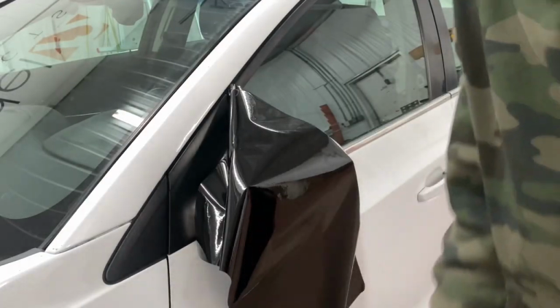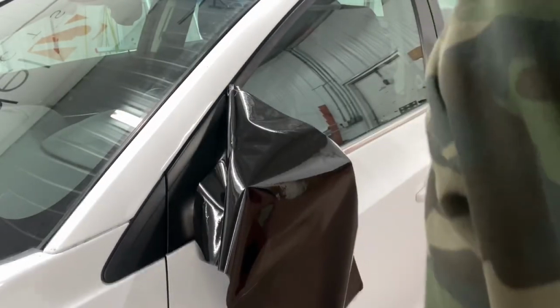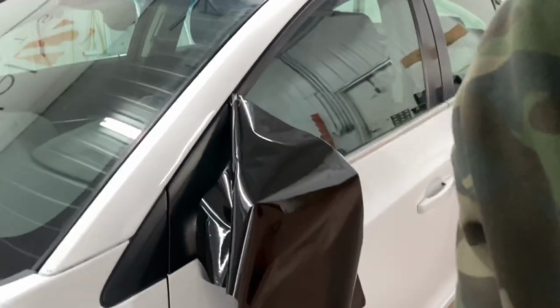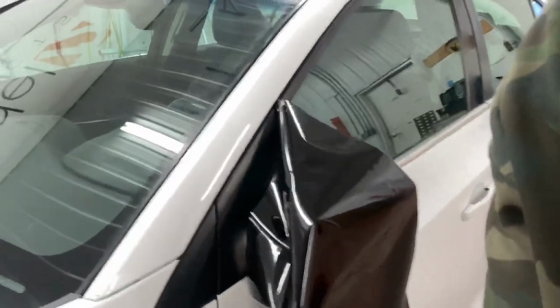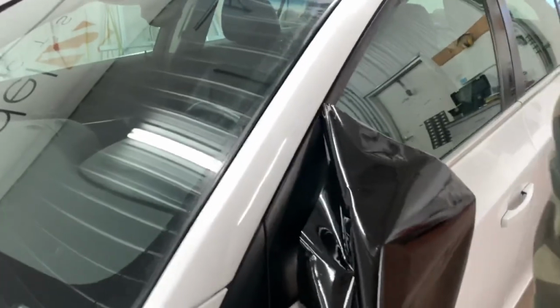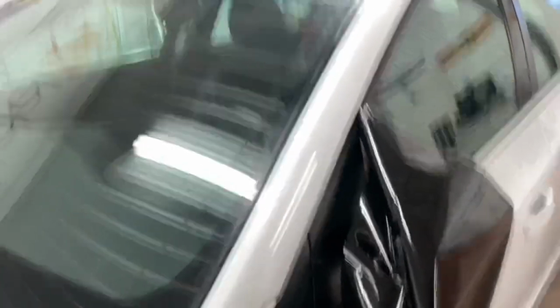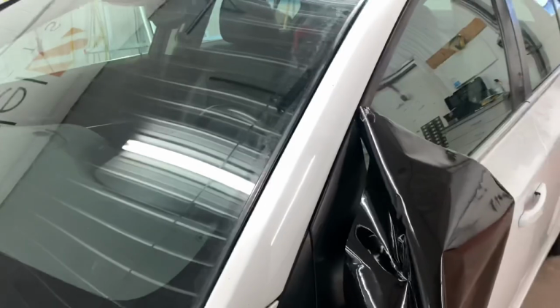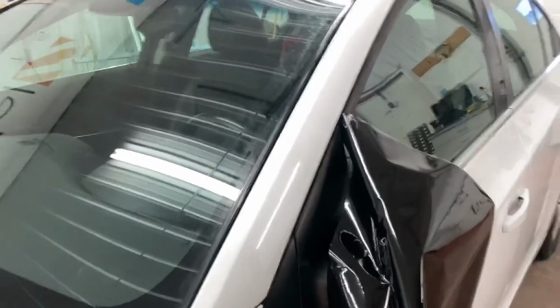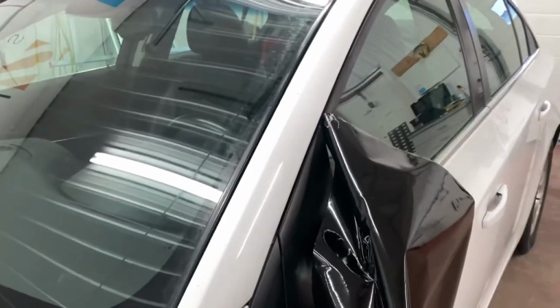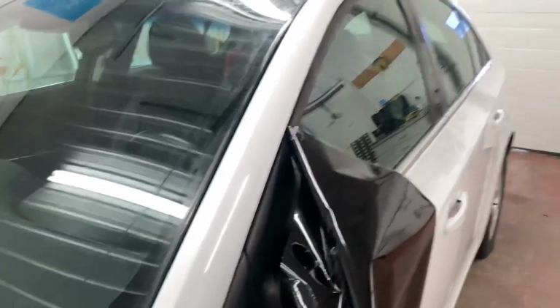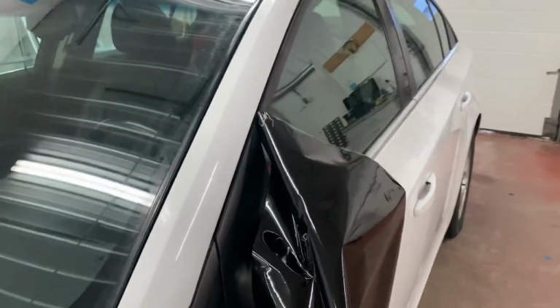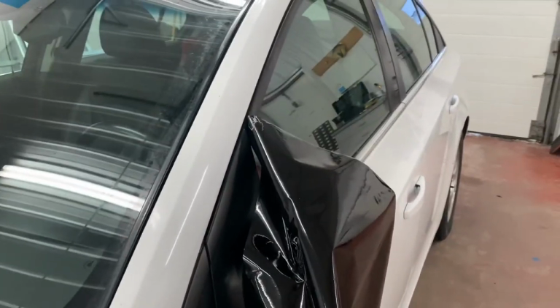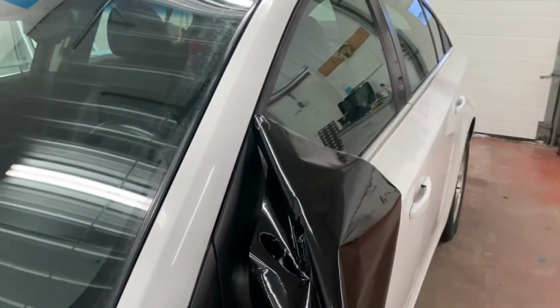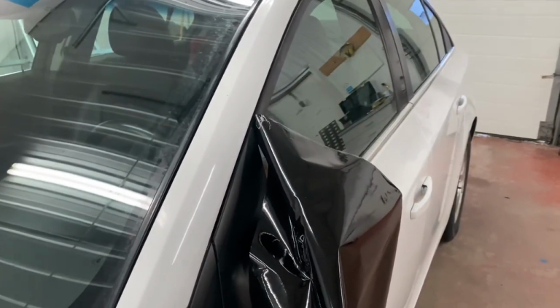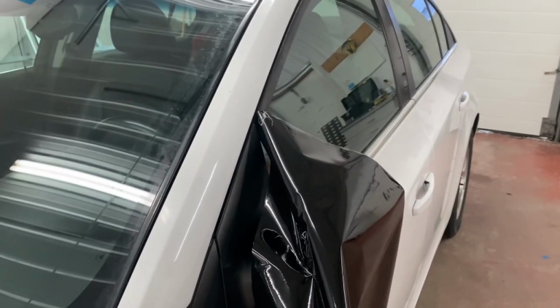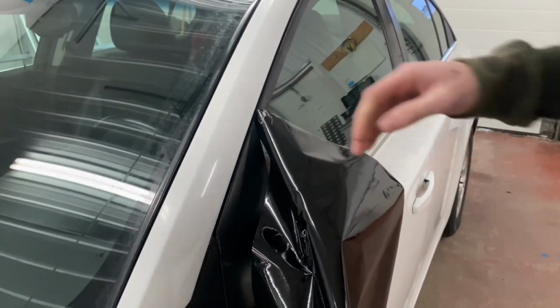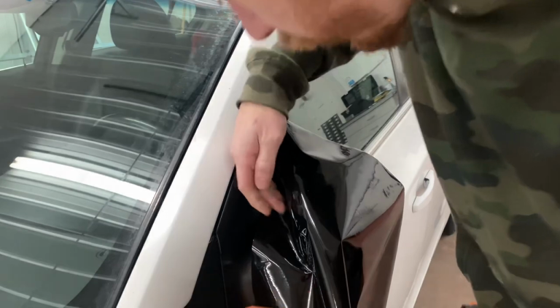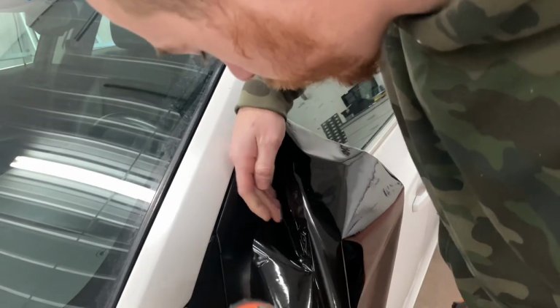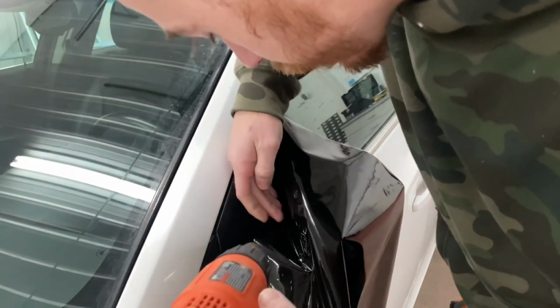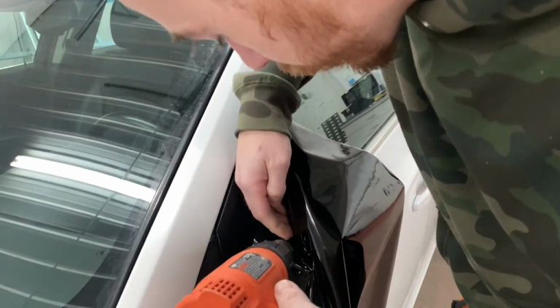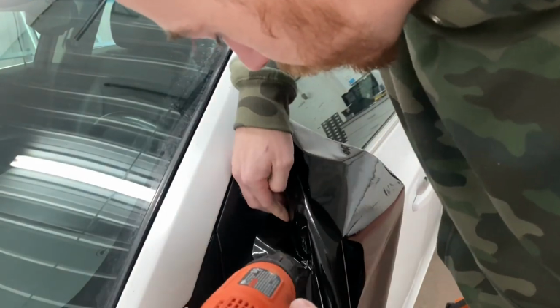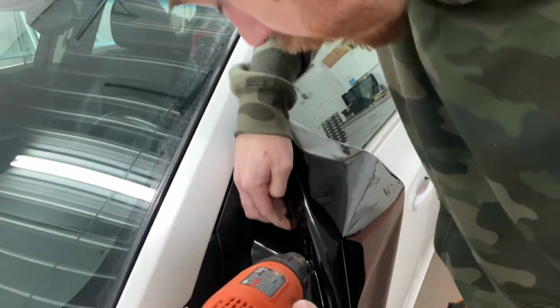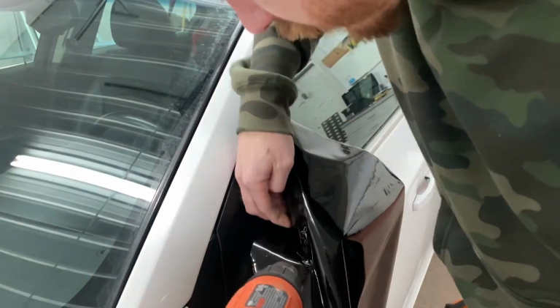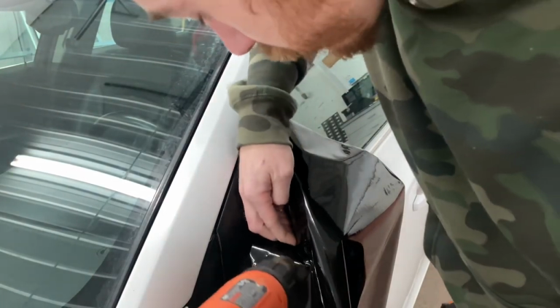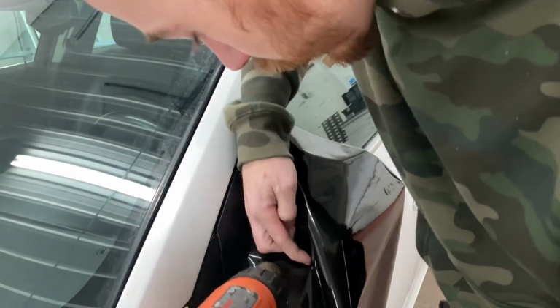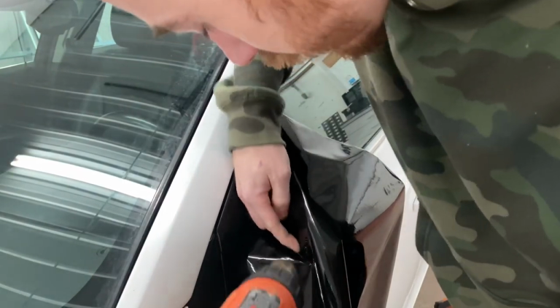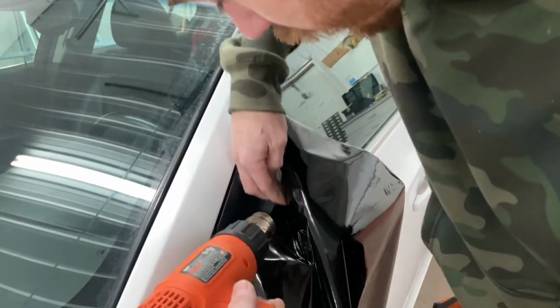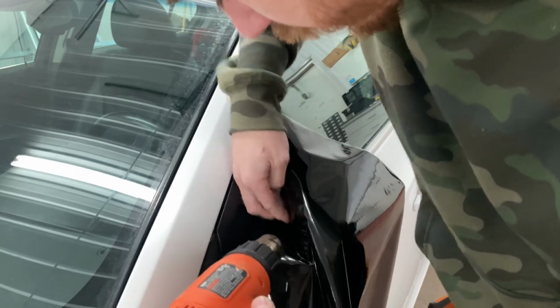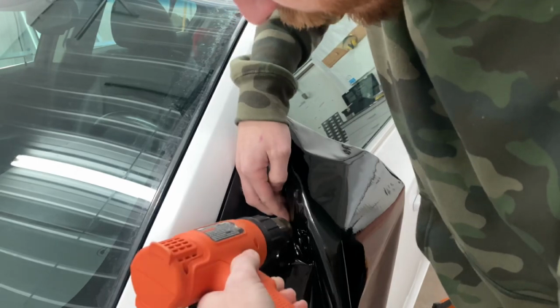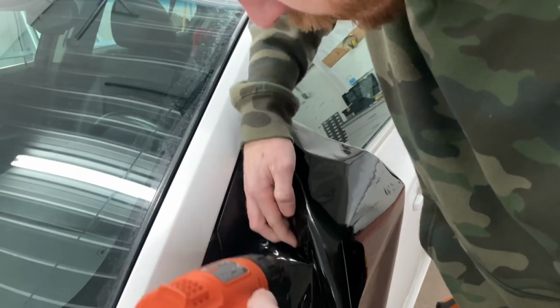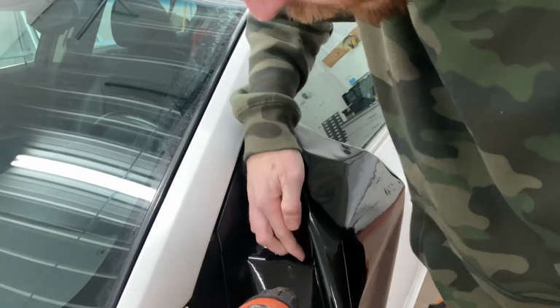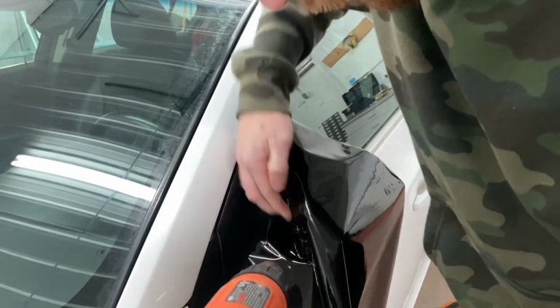I'm actually just using my phone taped onto a roll of vinyl right now, sitting on a stool, so I'll try to get some better camera angles for you guys. We're gonna heat that up a little bit right there so it doesn't move.